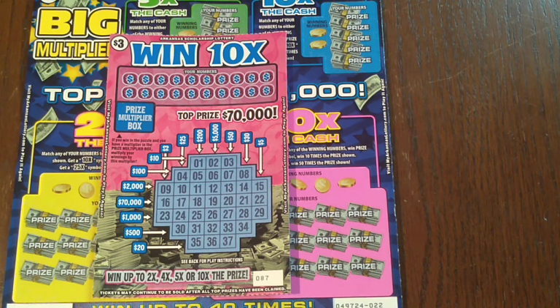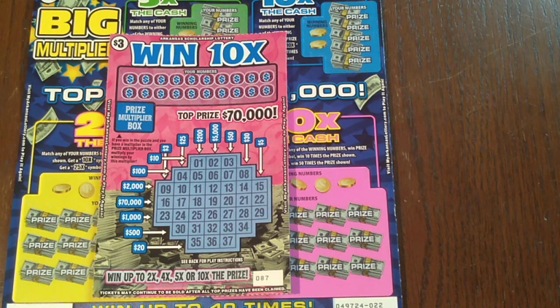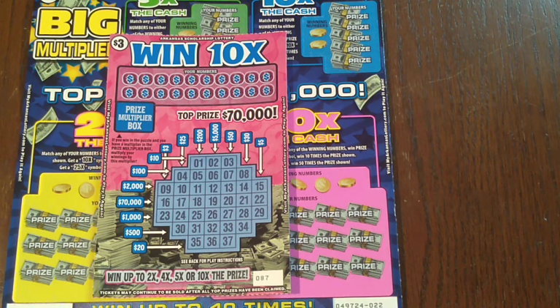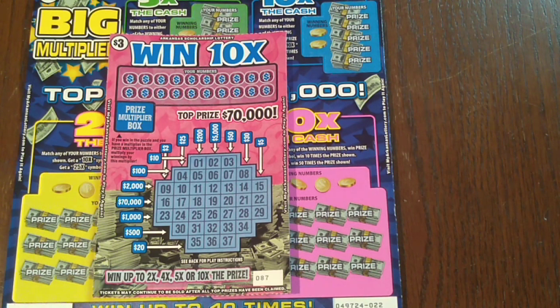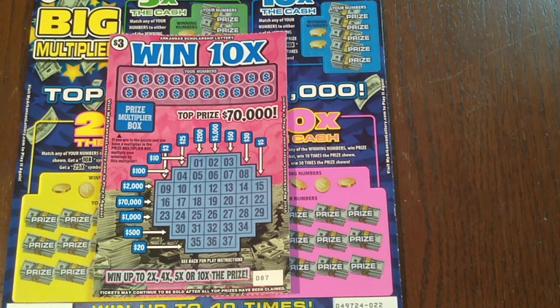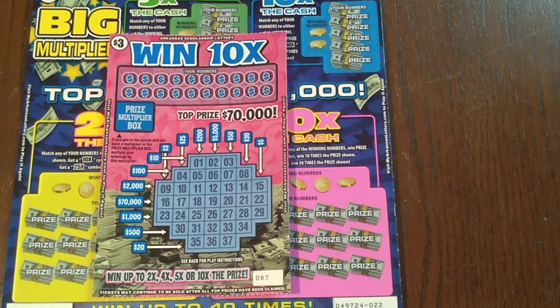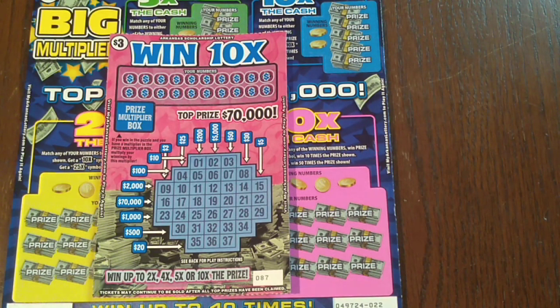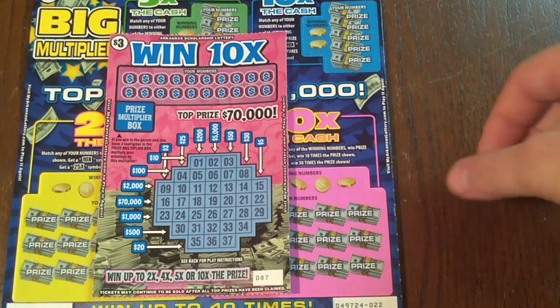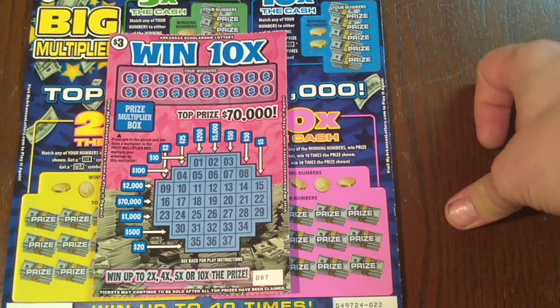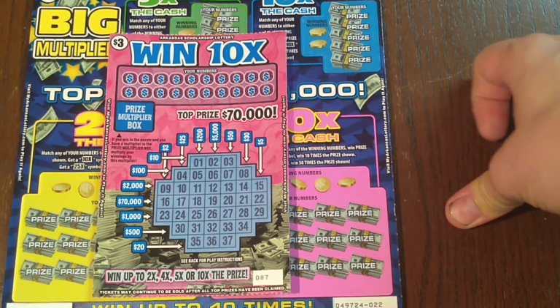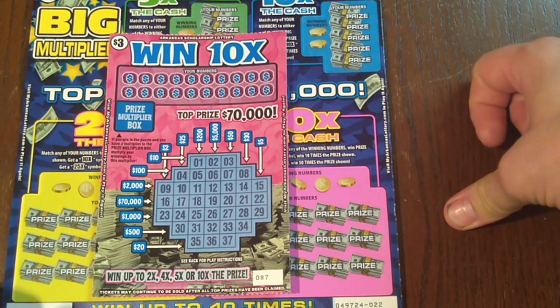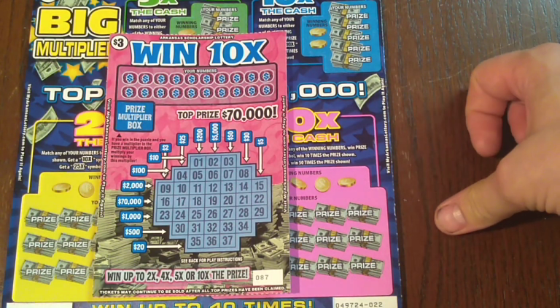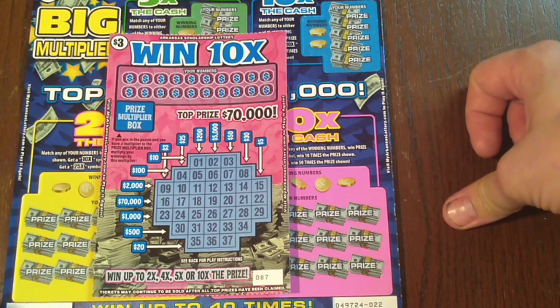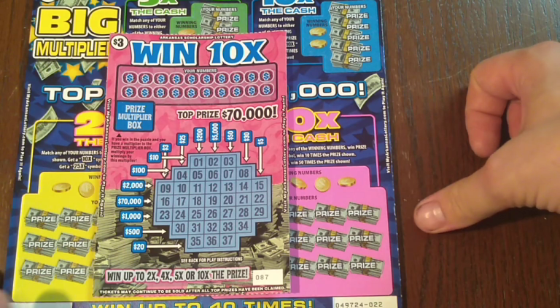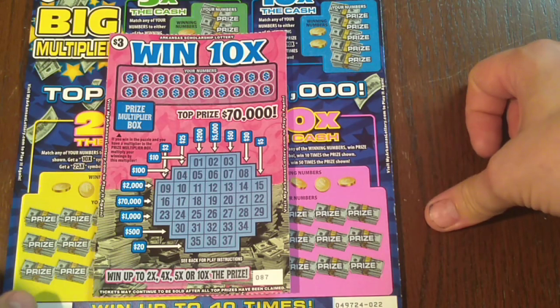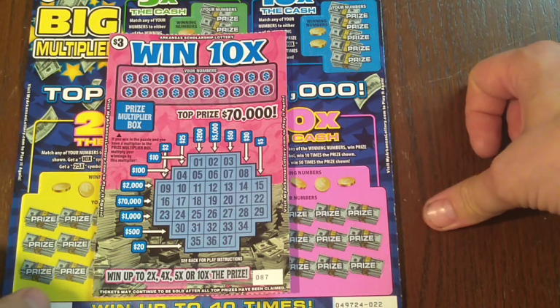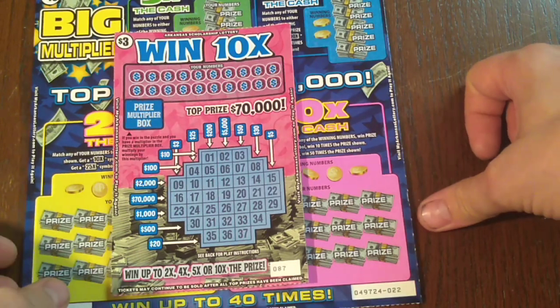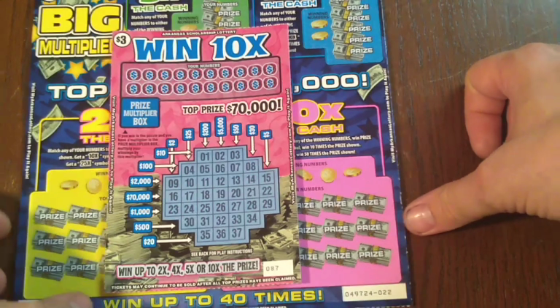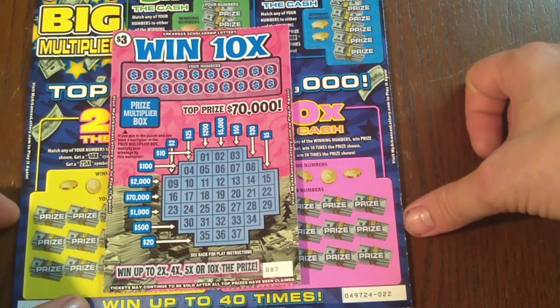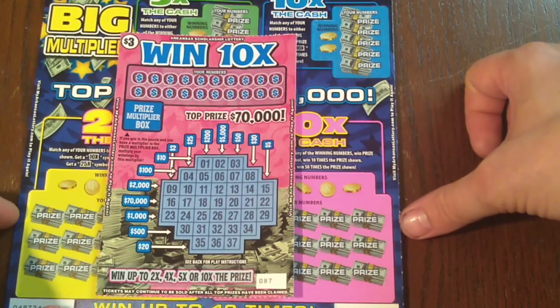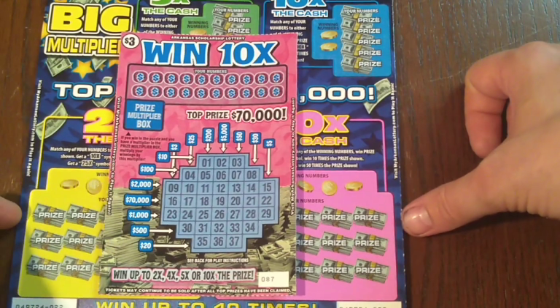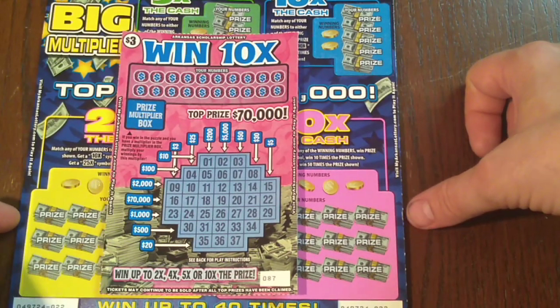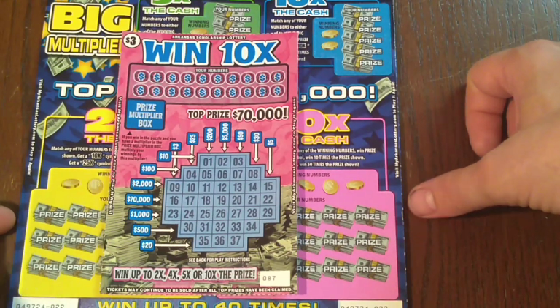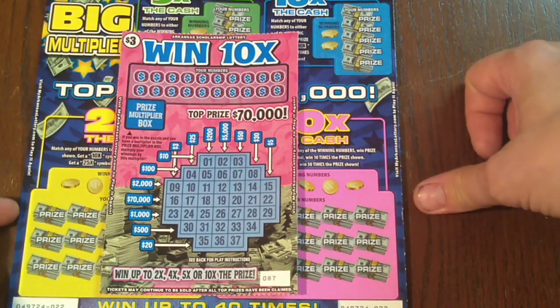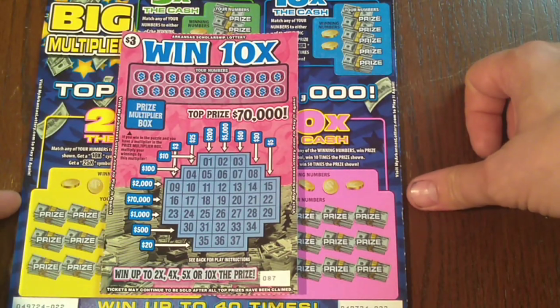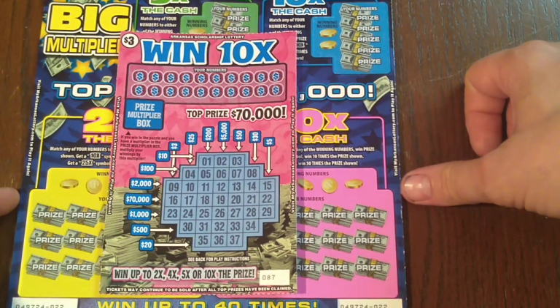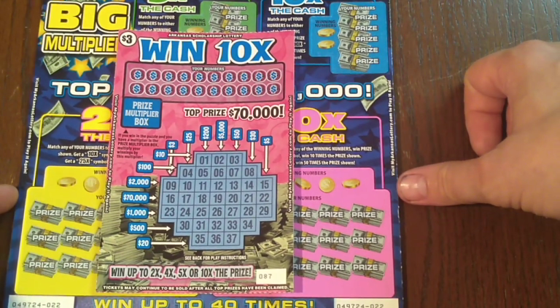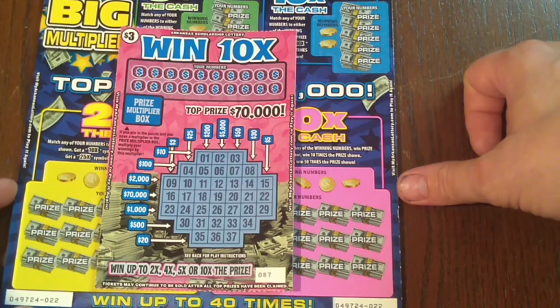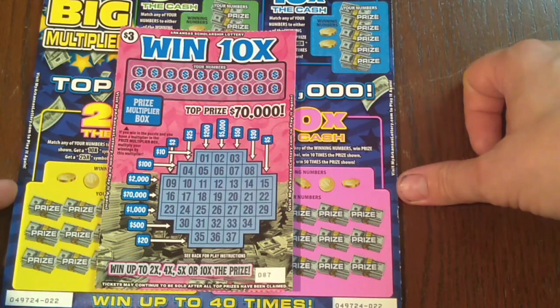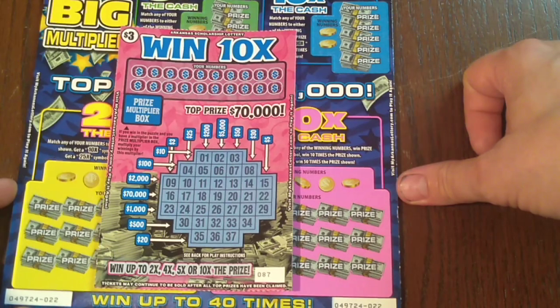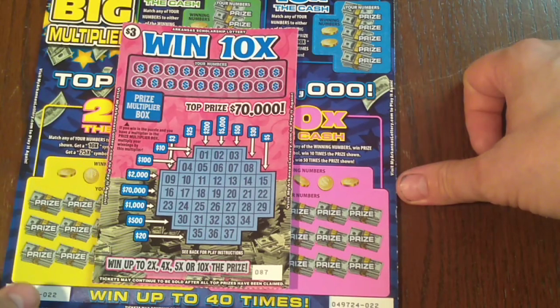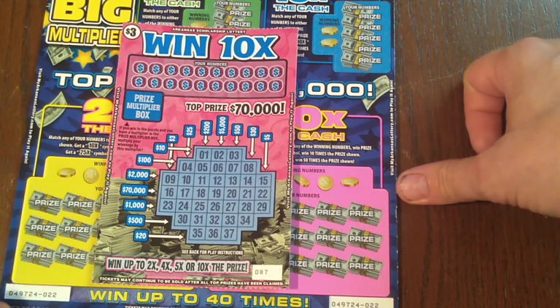Hey YouTube, this is Just The Scratchin', back at you again for another Scratcher video. We do this all the time, so if you're new to the channel, please hit that subscribe button as we search for big wins in our first clamor.